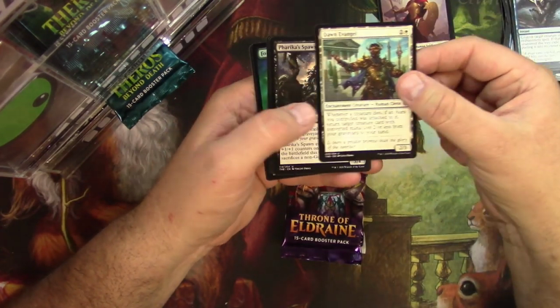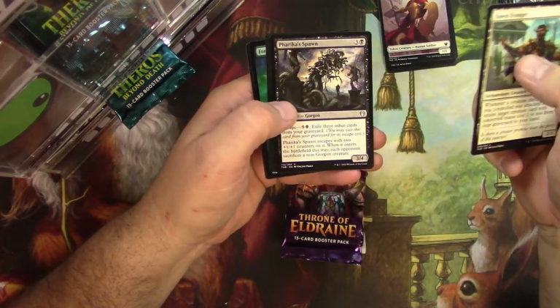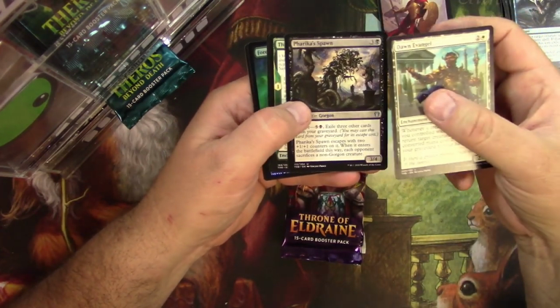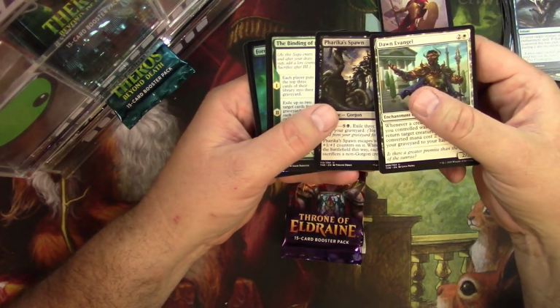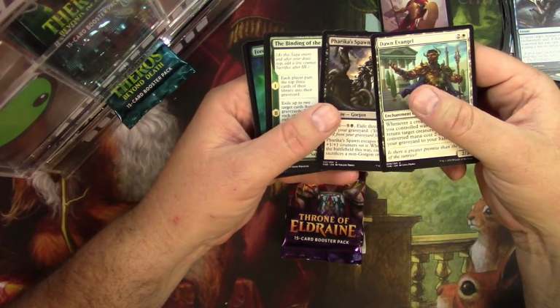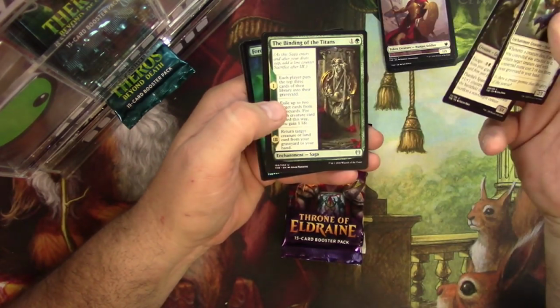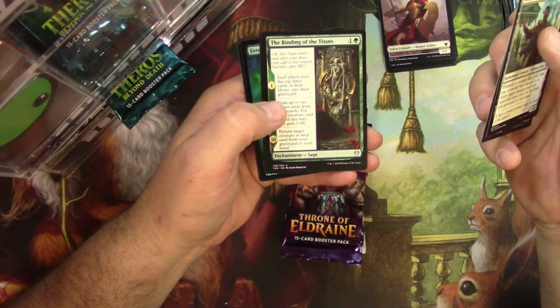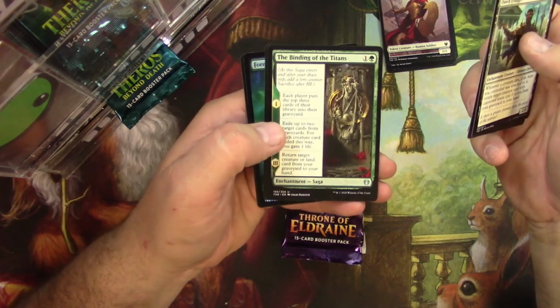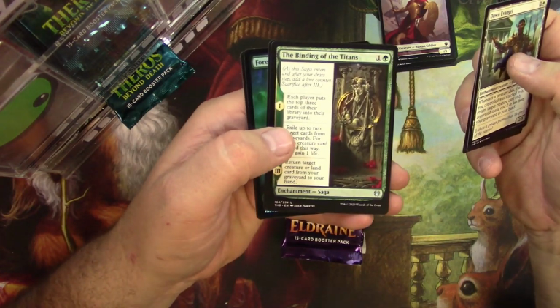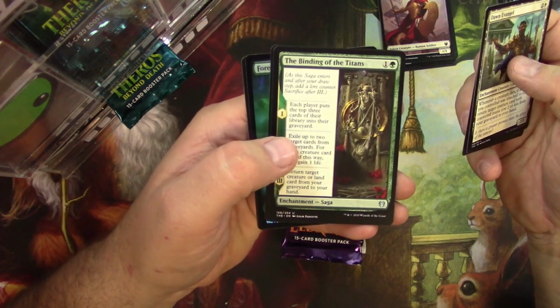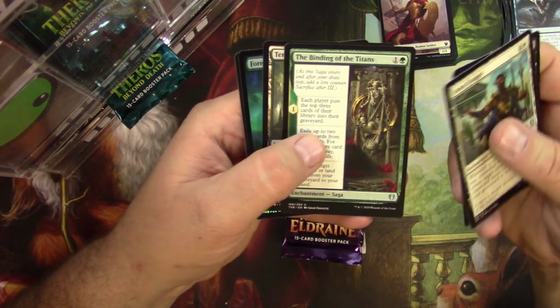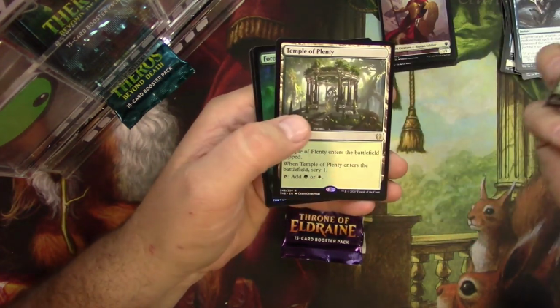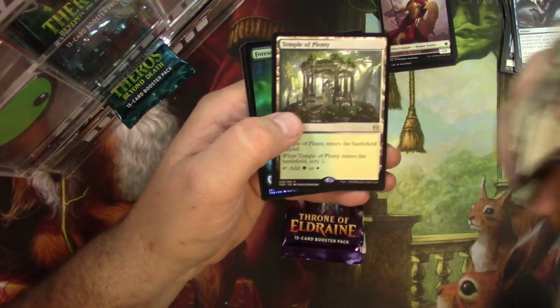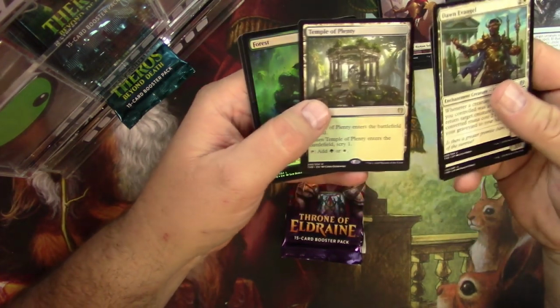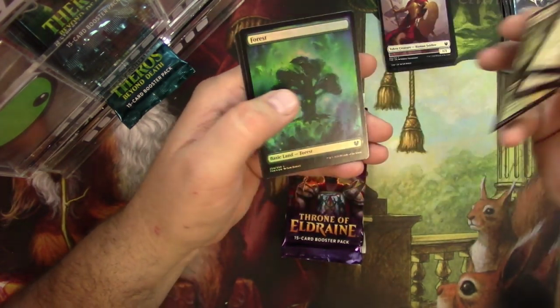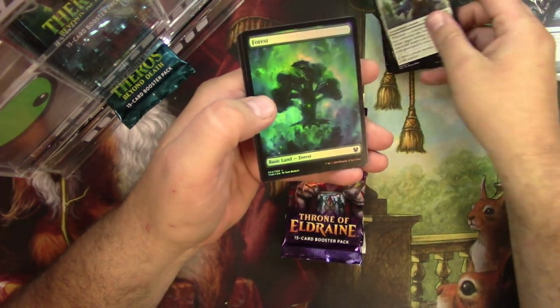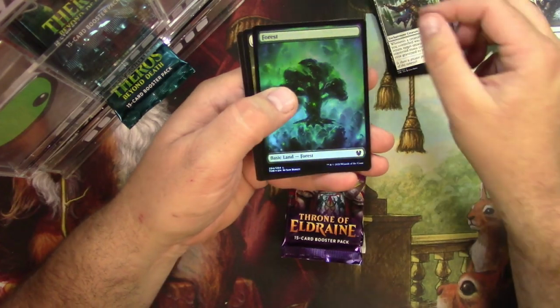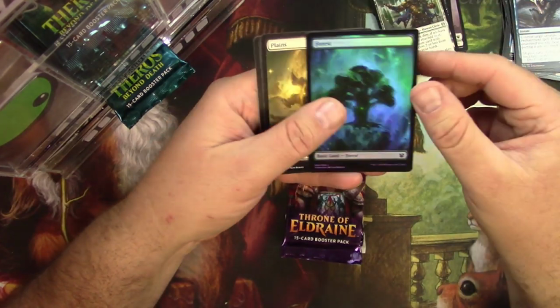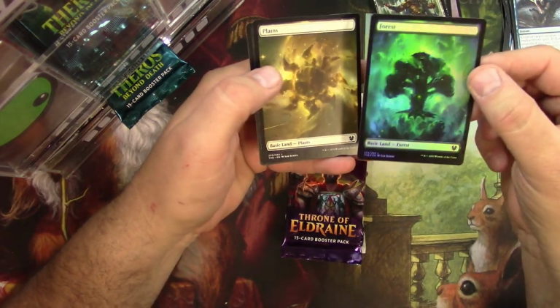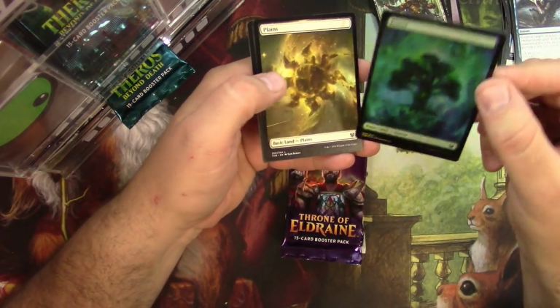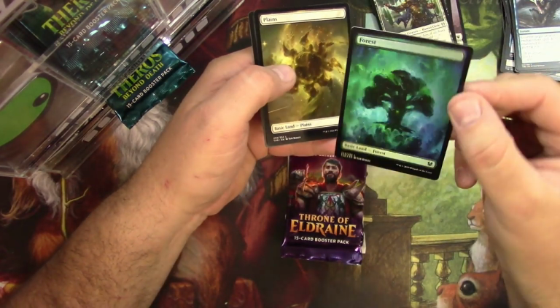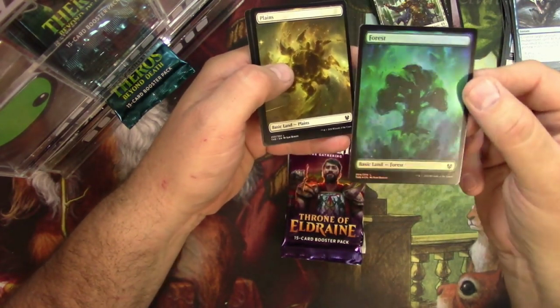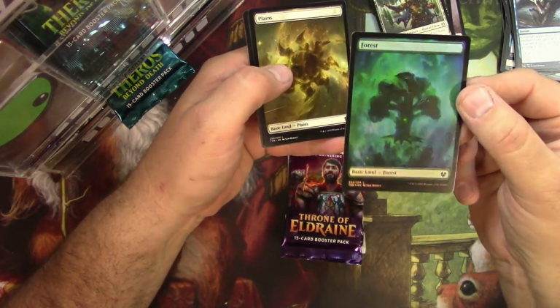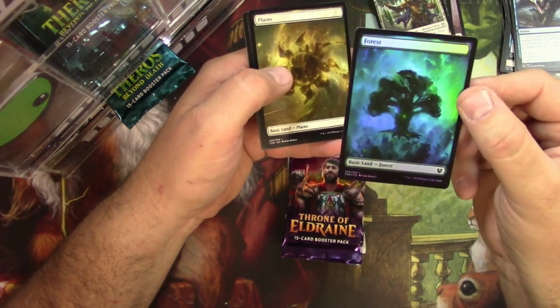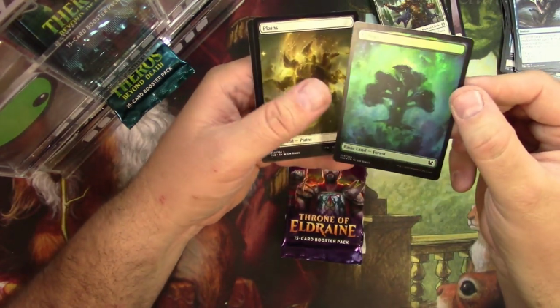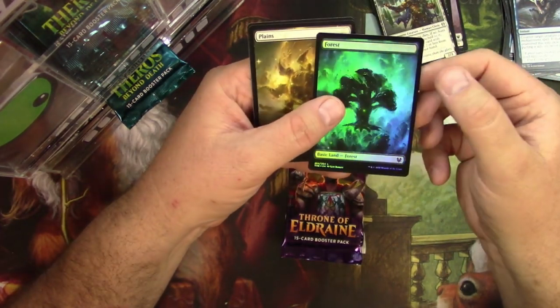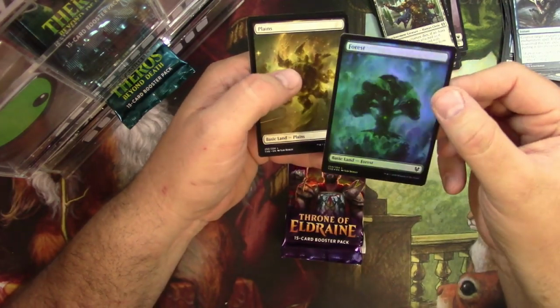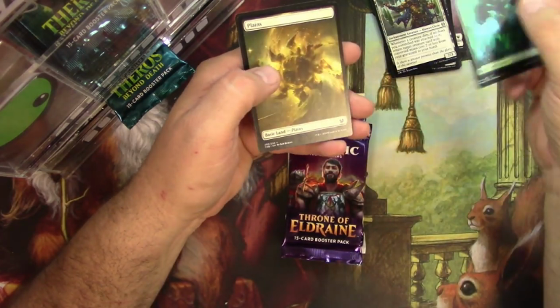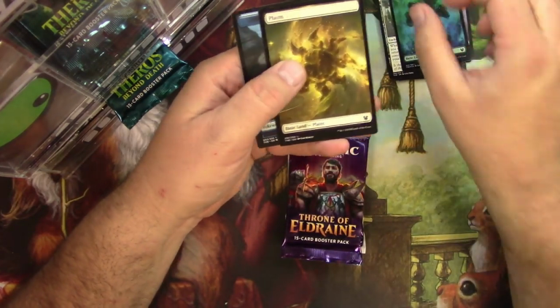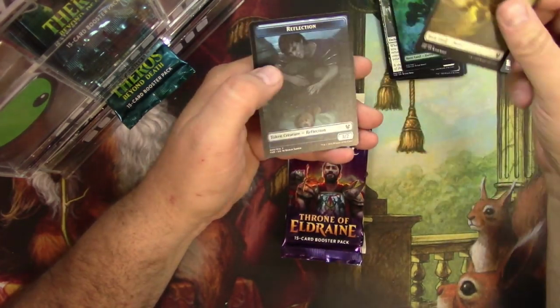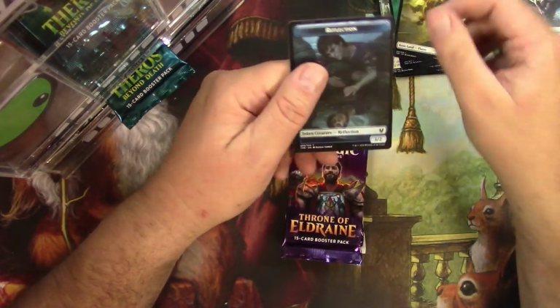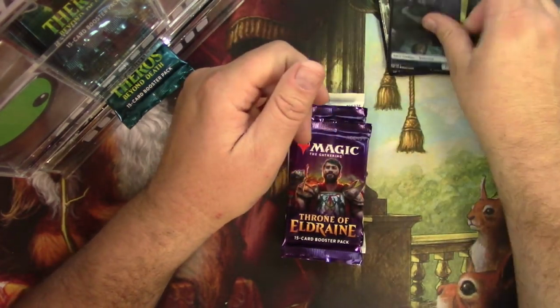Uncommons. Dawn of Angel, Pericus Spawn, the Binding of the Titans — cool art. Temple of Plenty, a Scryland. And a Foil Forest. I am still sick, just mind you.